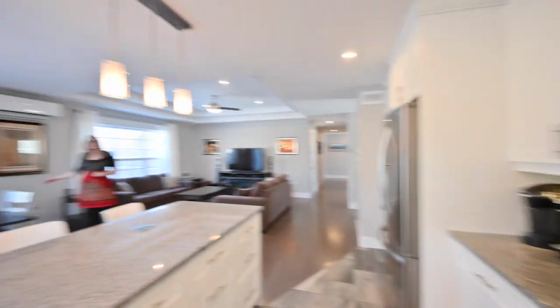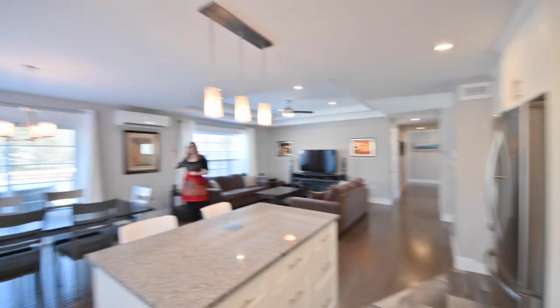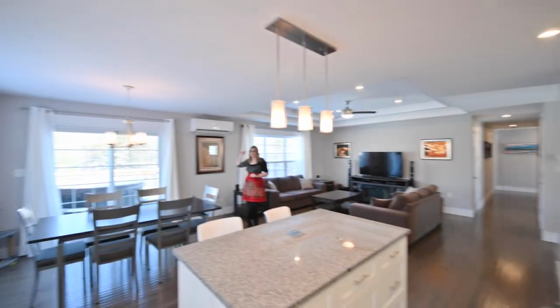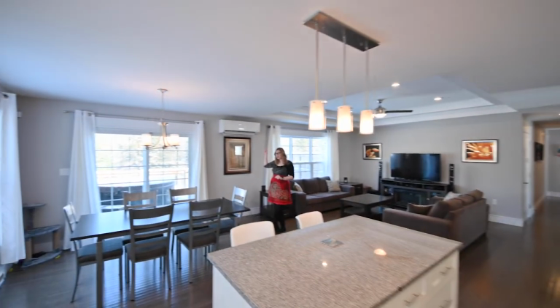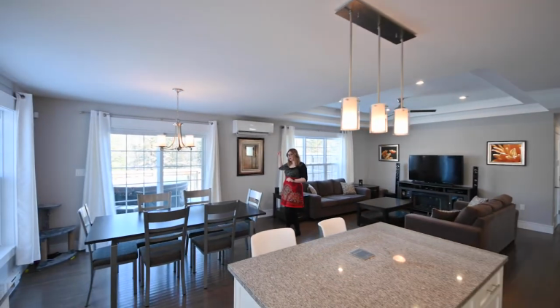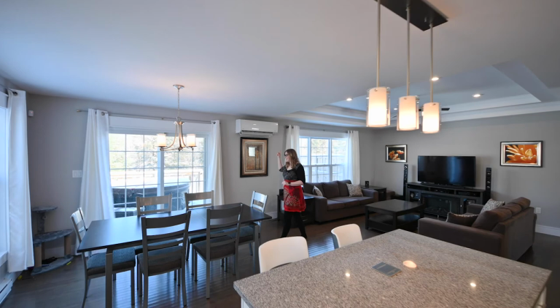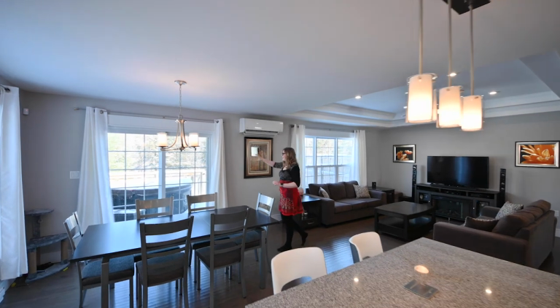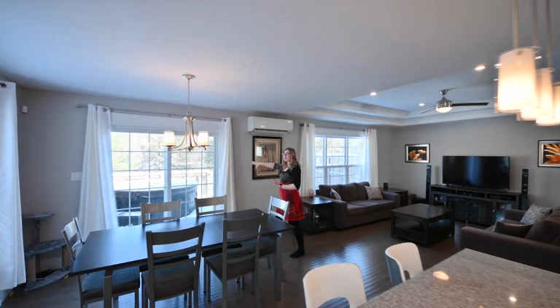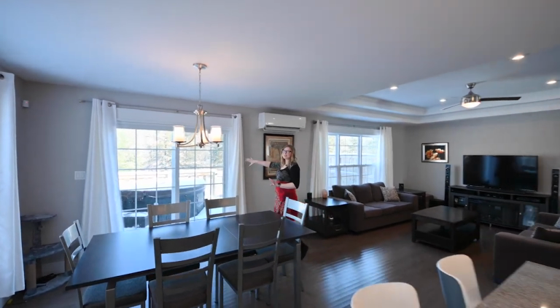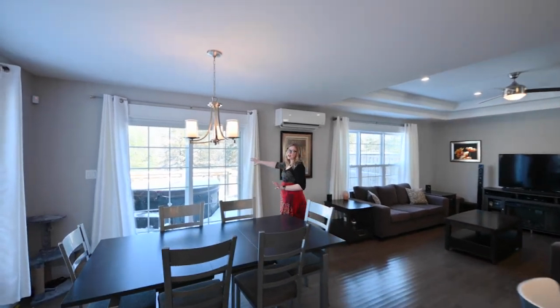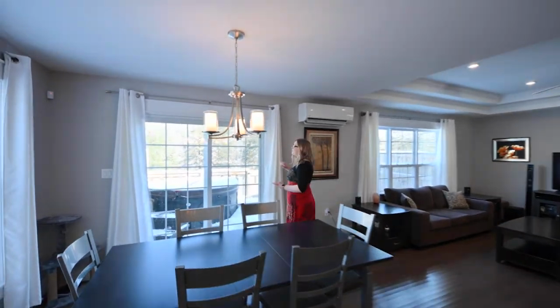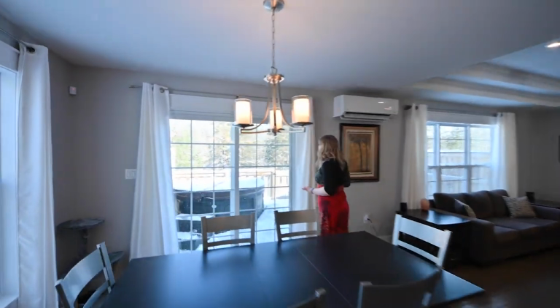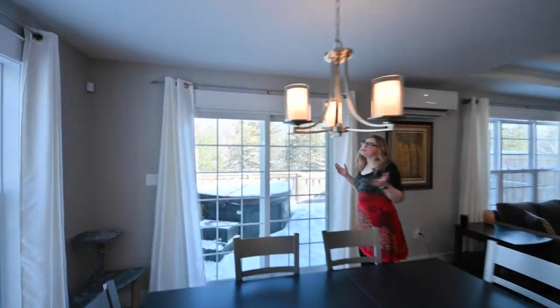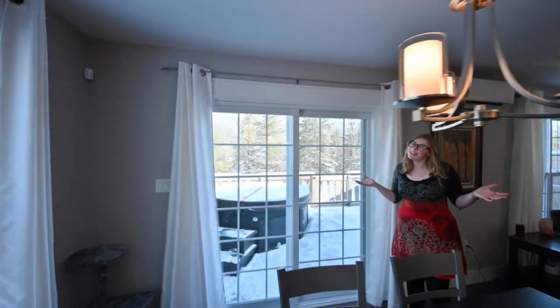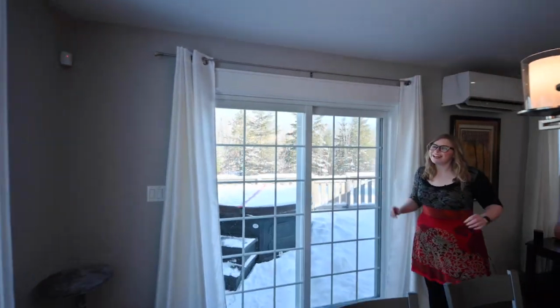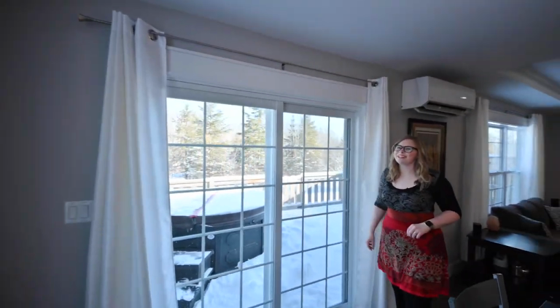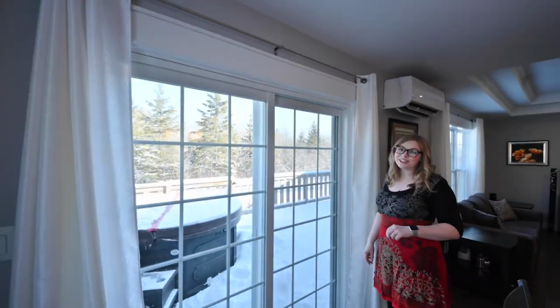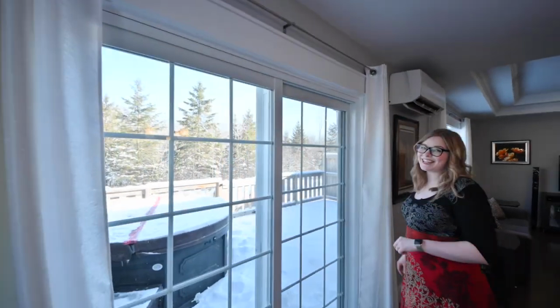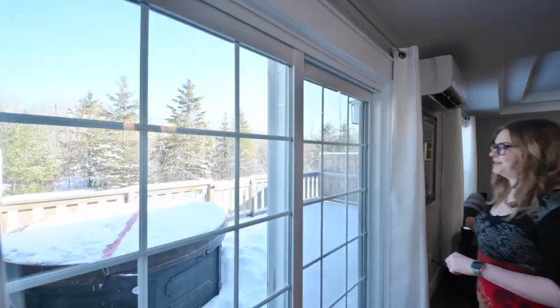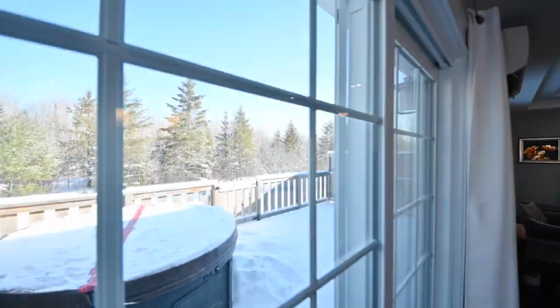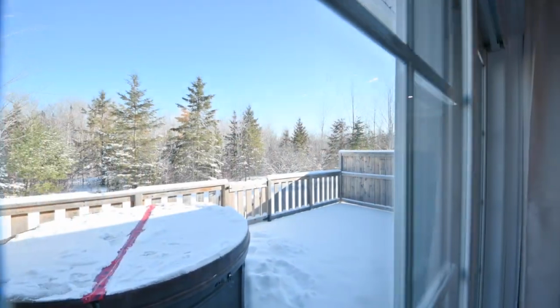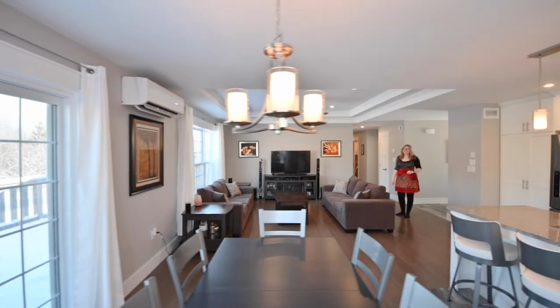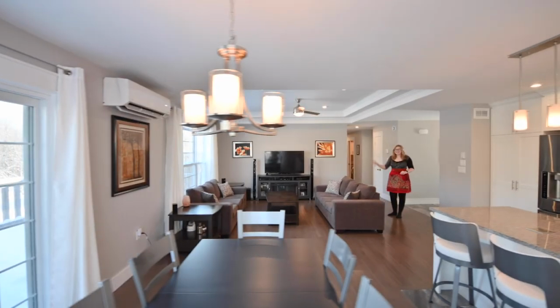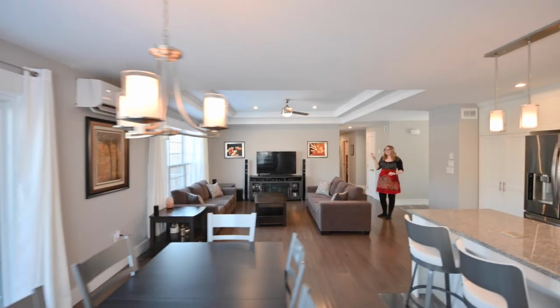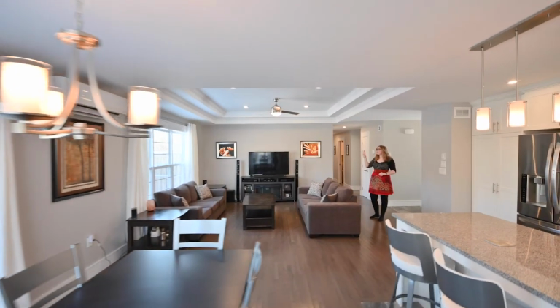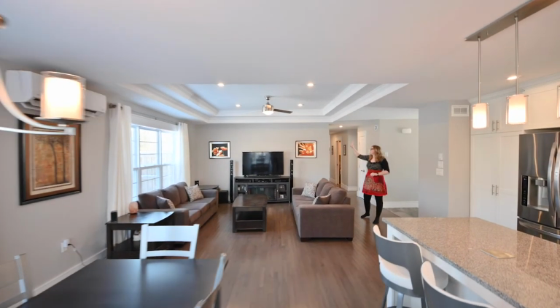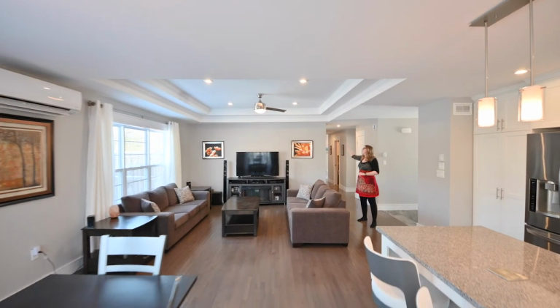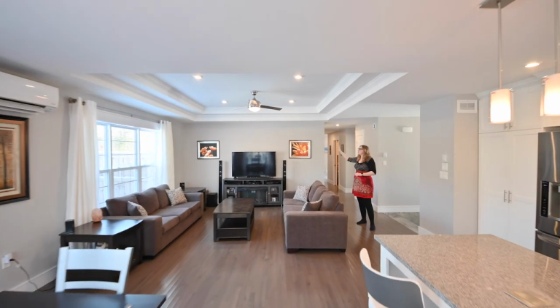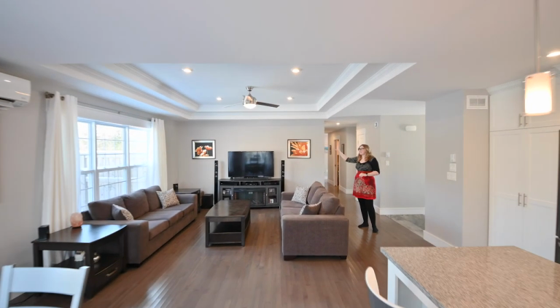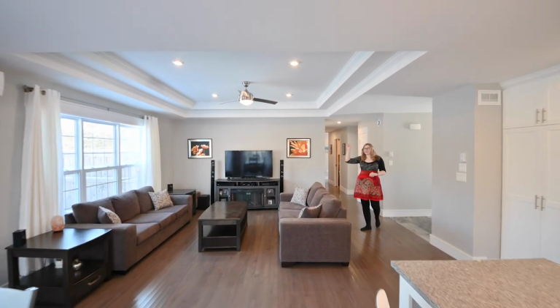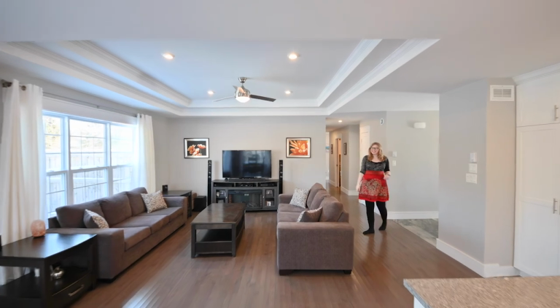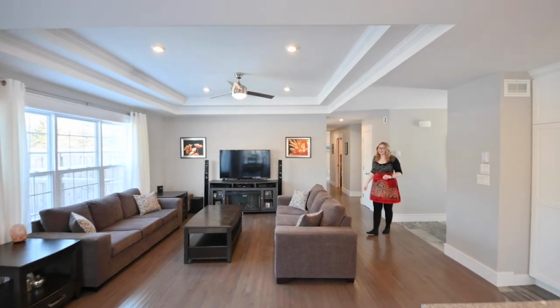This home also has two heat pumps, and from here we can see our beautiful backyard, which right now you can't tell, but it is fully landscaped. In the living room we also have beautiful tray ceilings with LED pot lights.